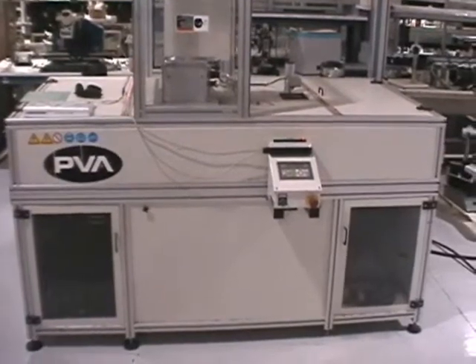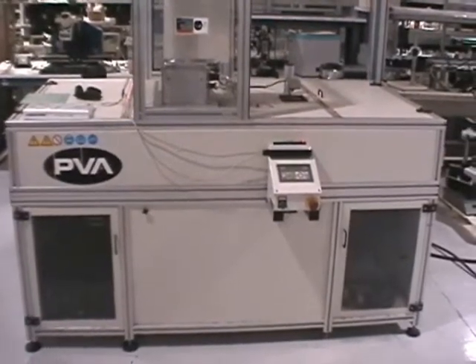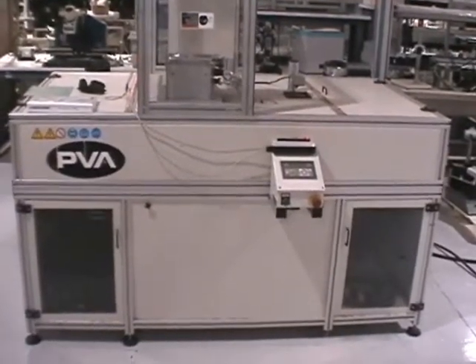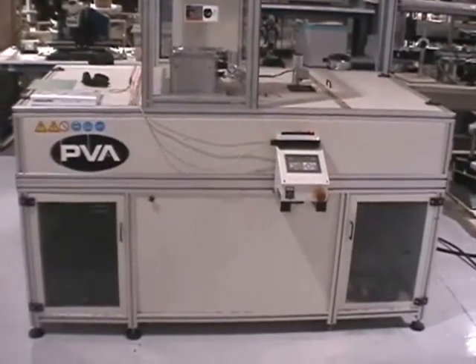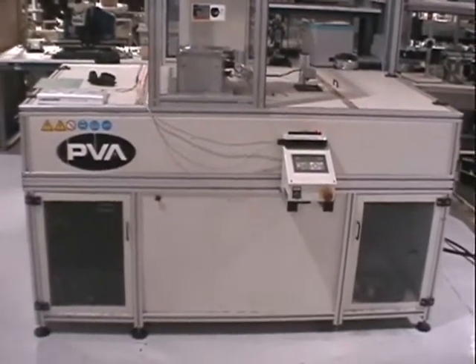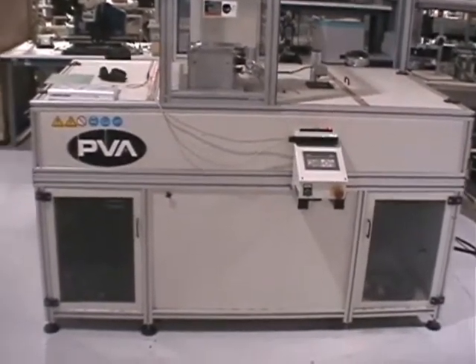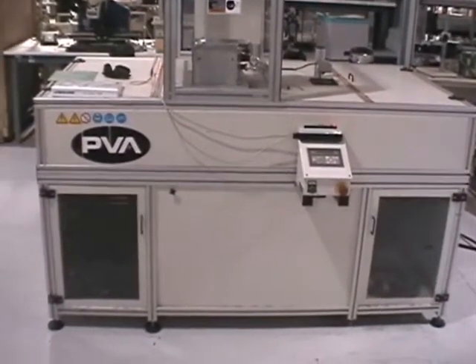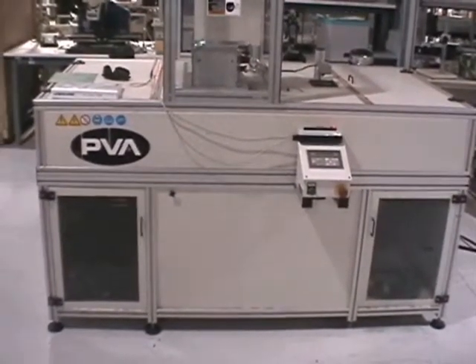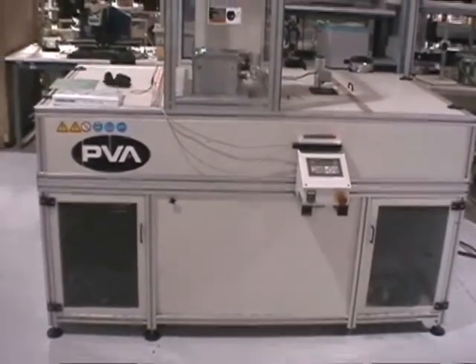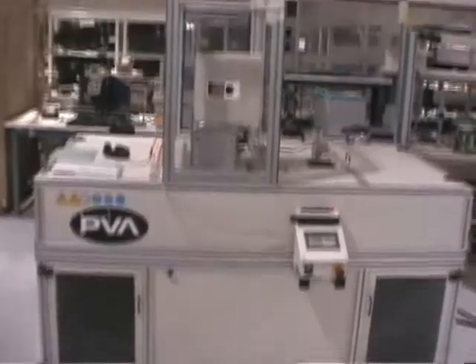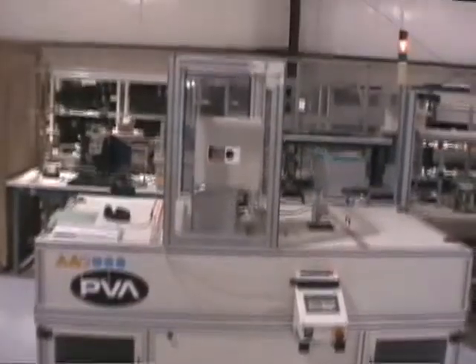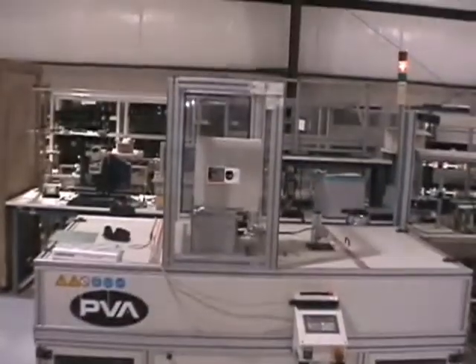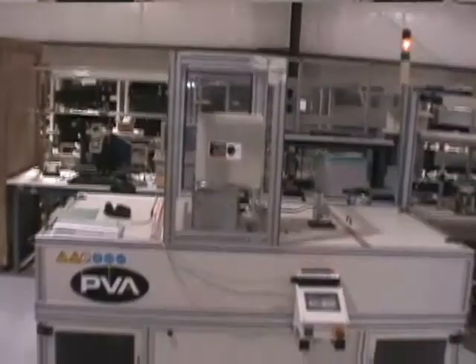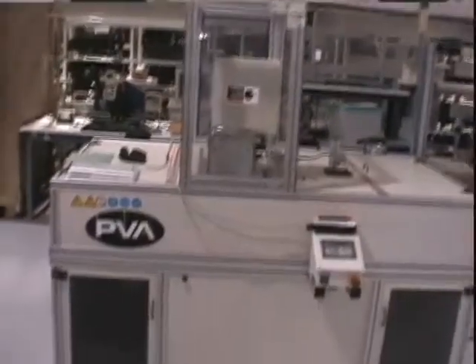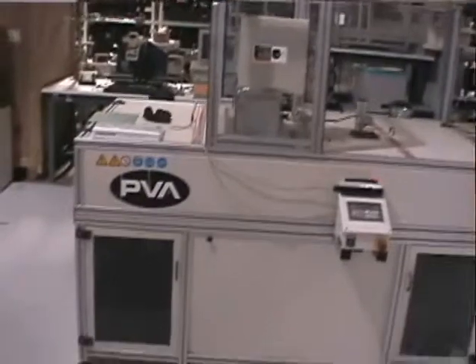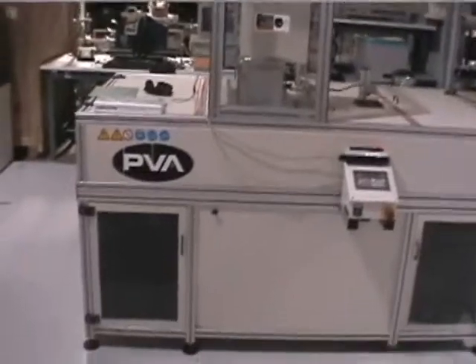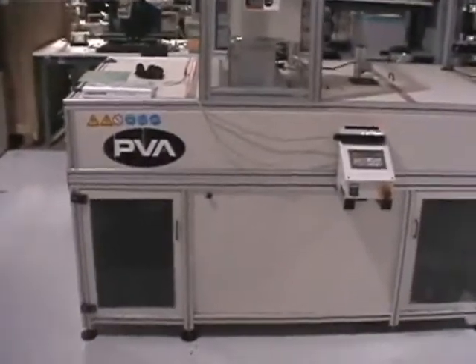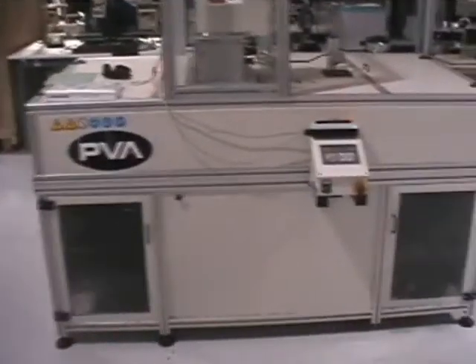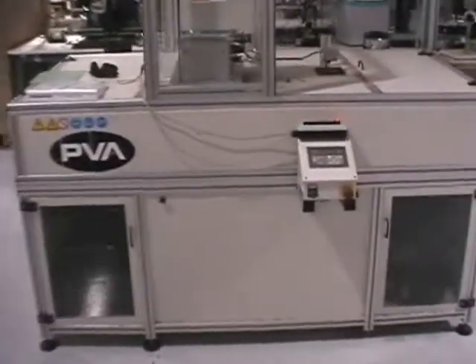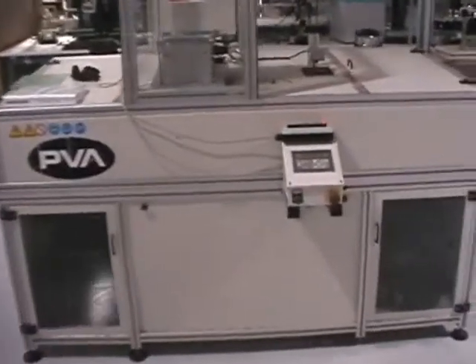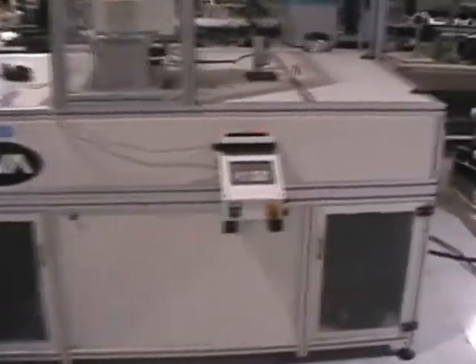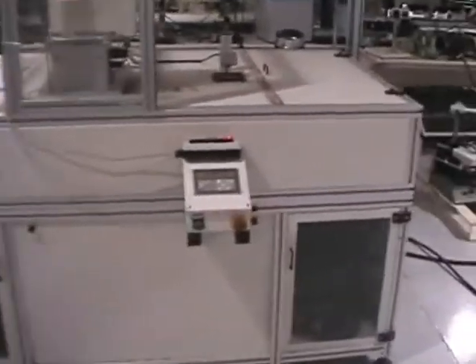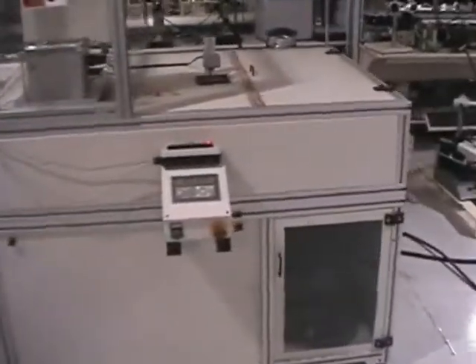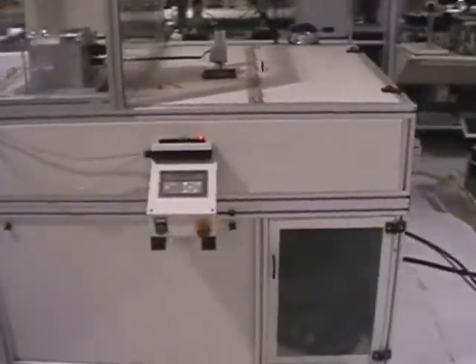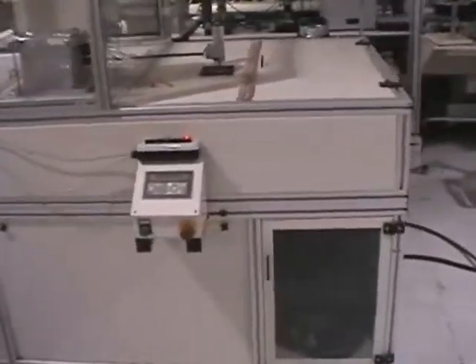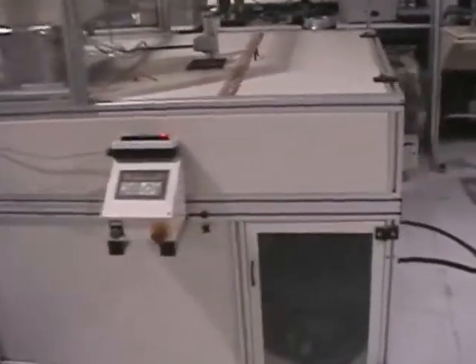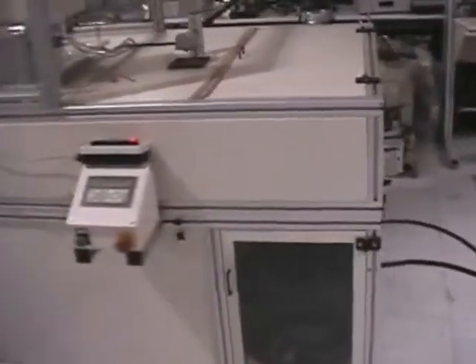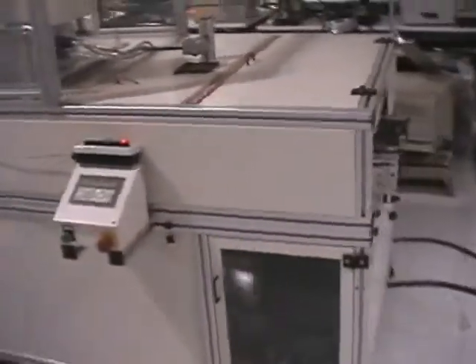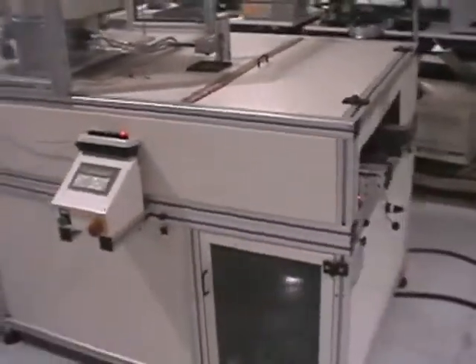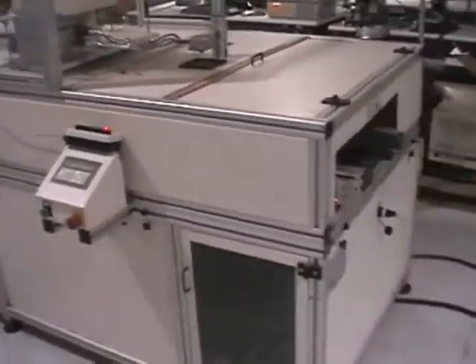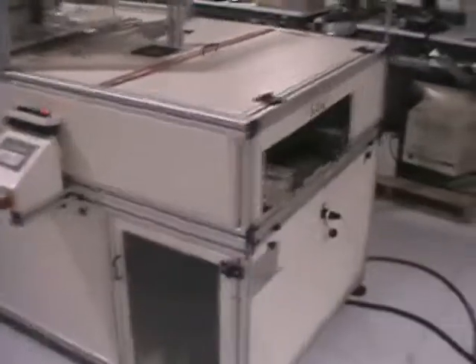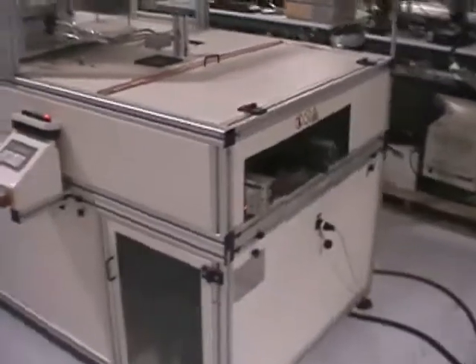This is the demonstration video for the UV-2000 UV oven from PVA. First we'll do a walk around to see the general condition of the unit.